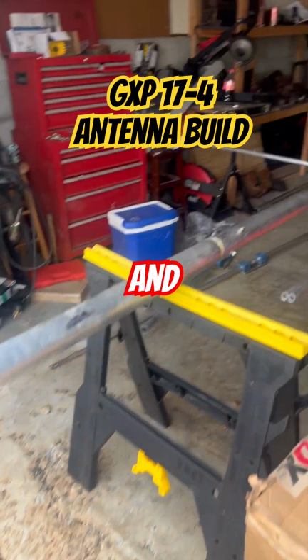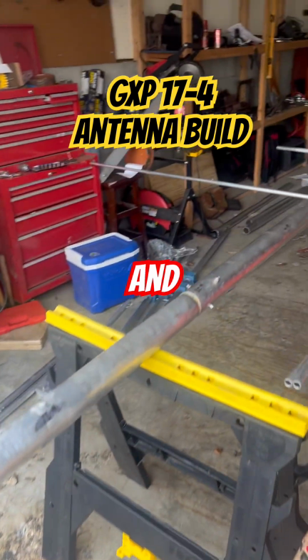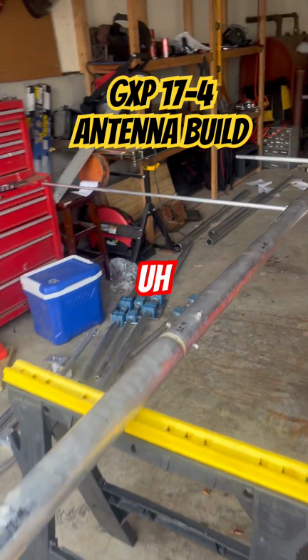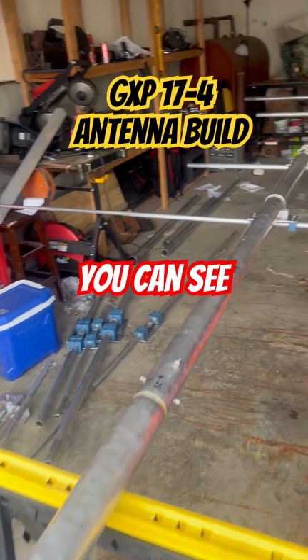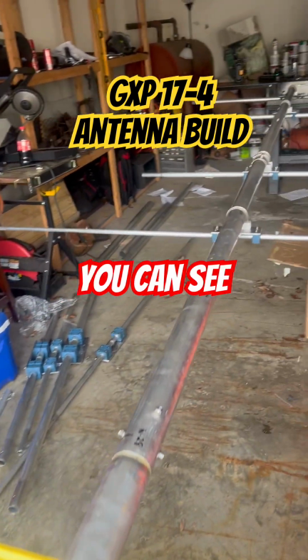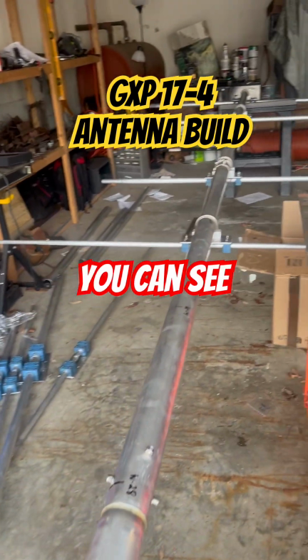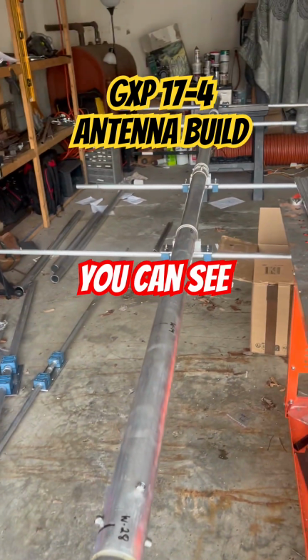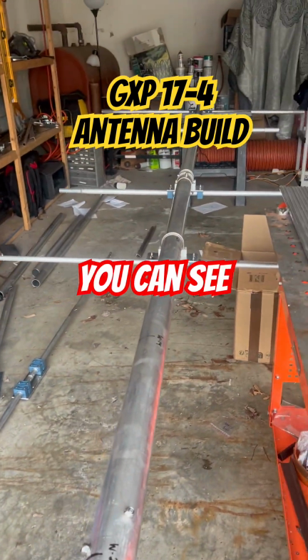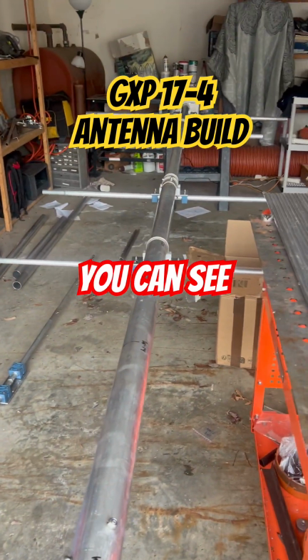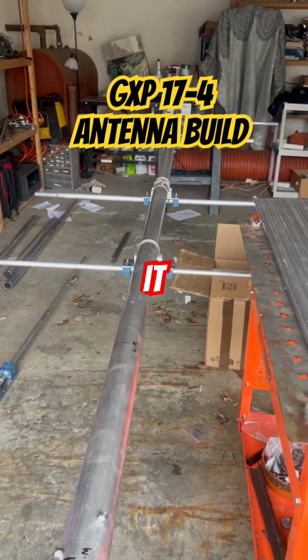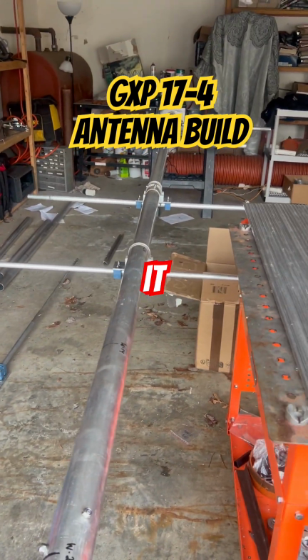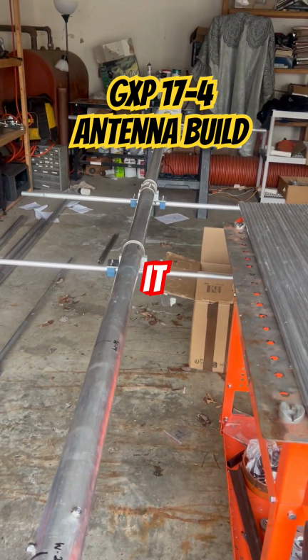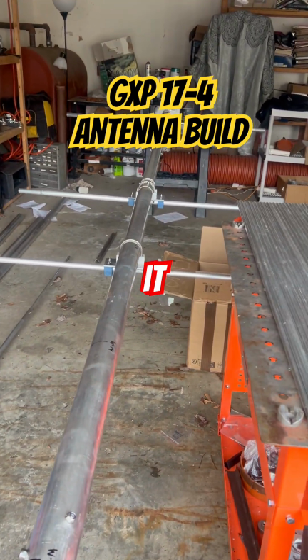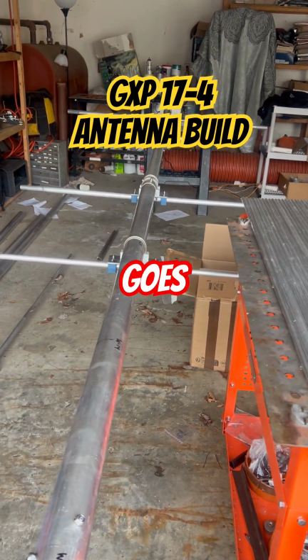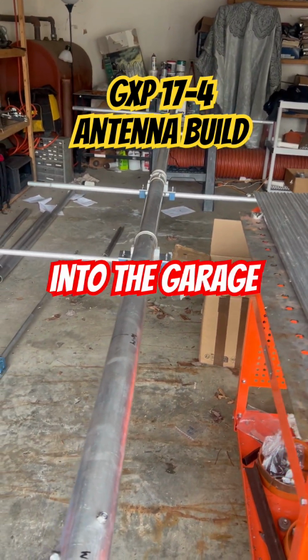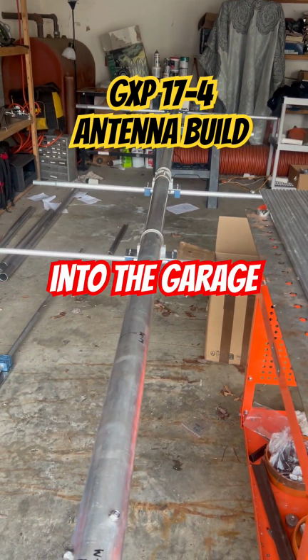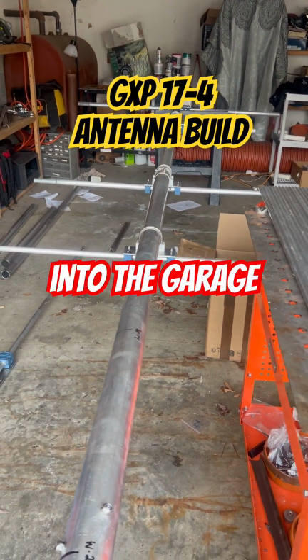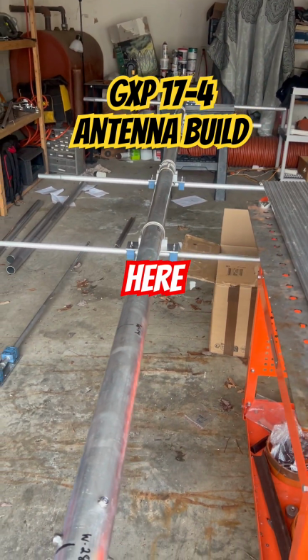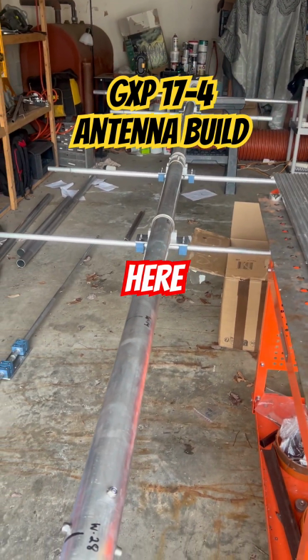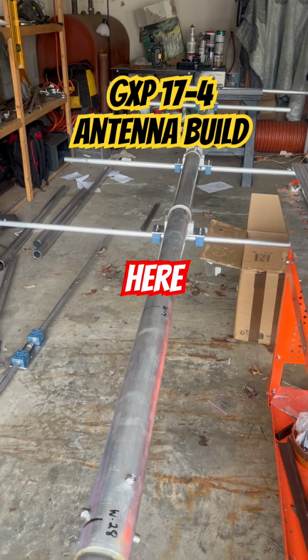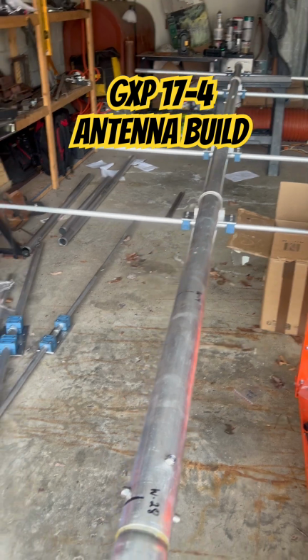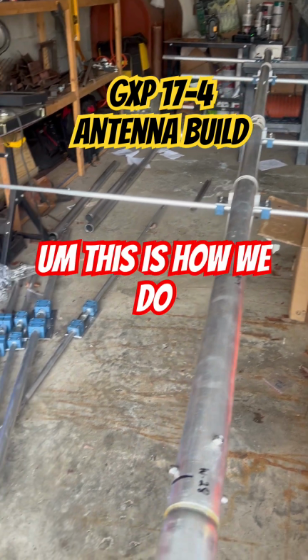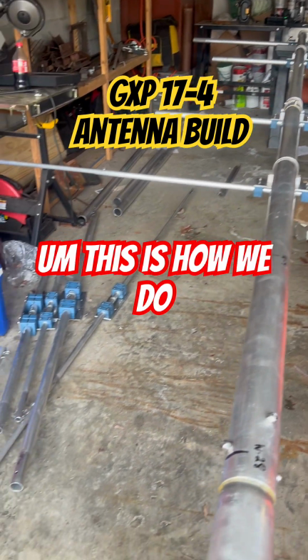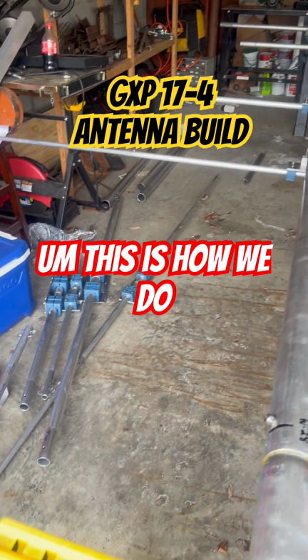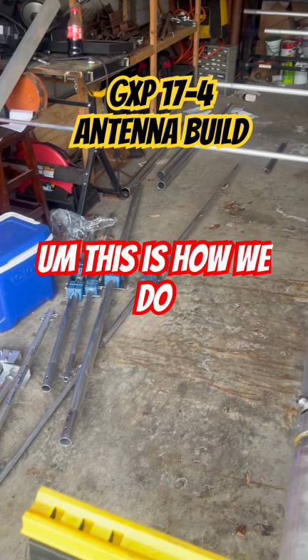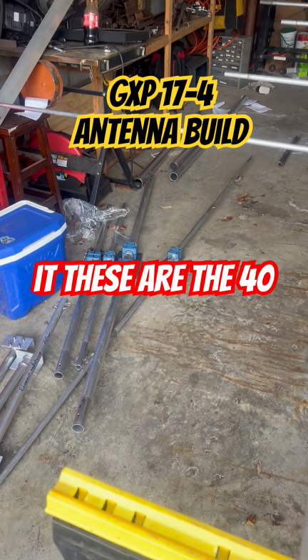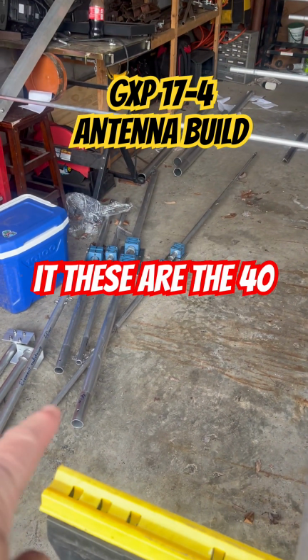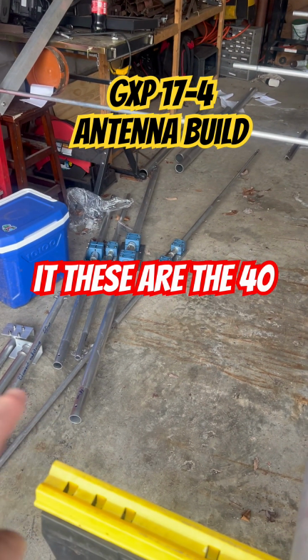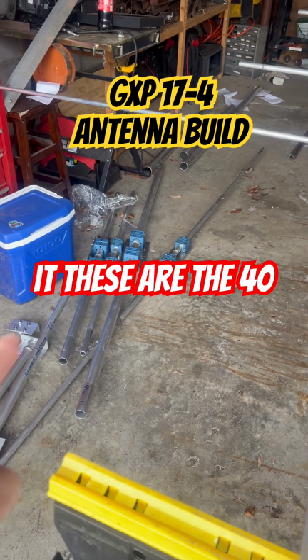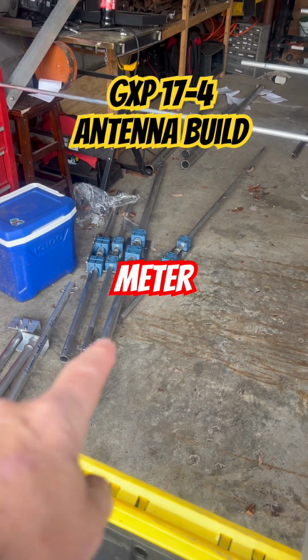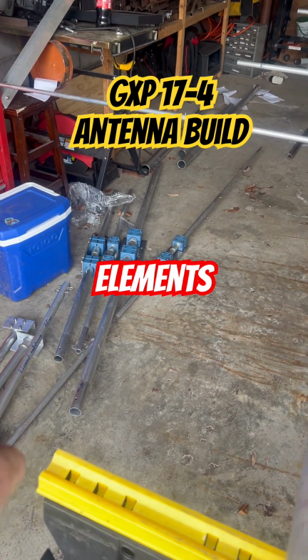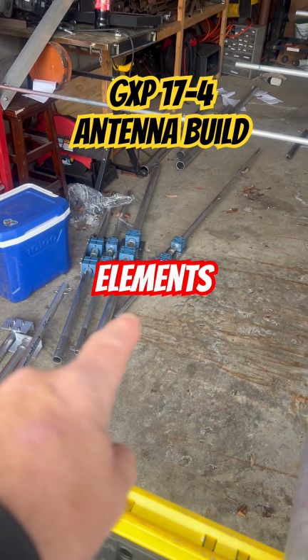You can see it goes into the garage here. This is how we do it — these are the 40-meter elements.